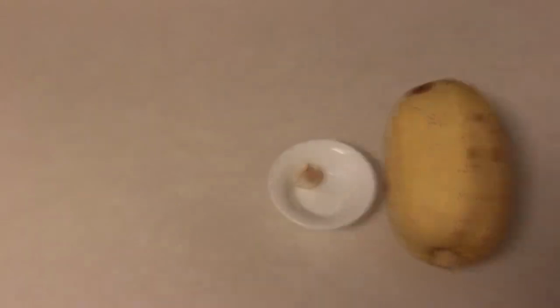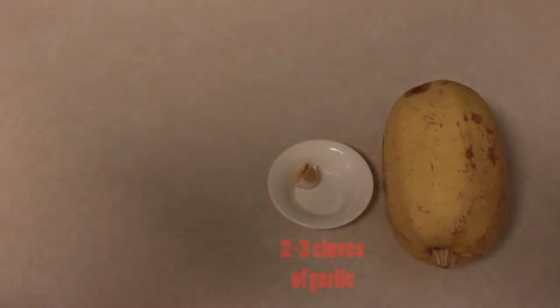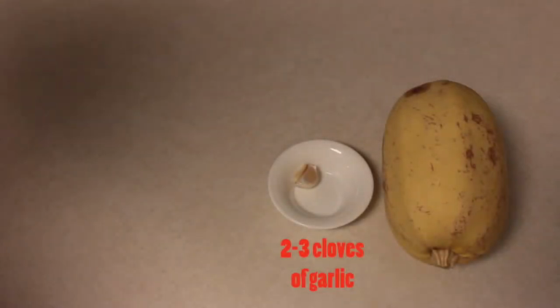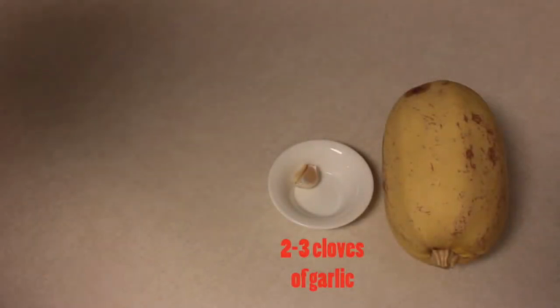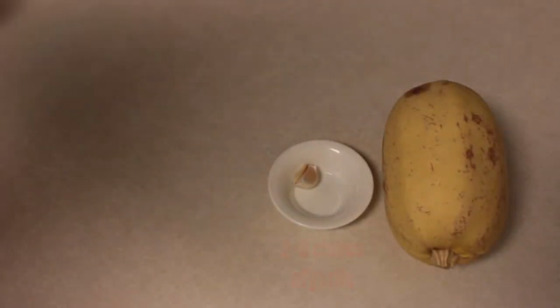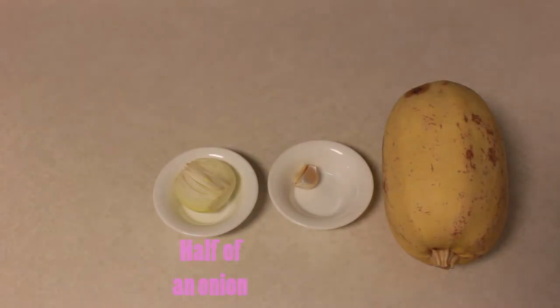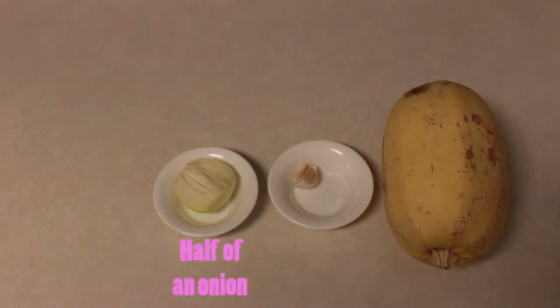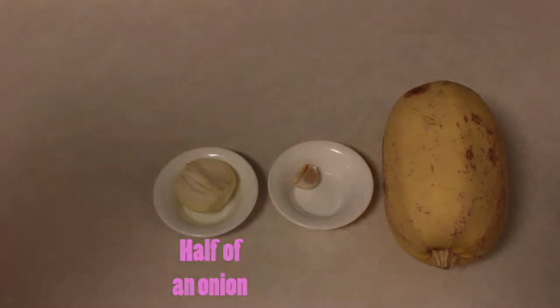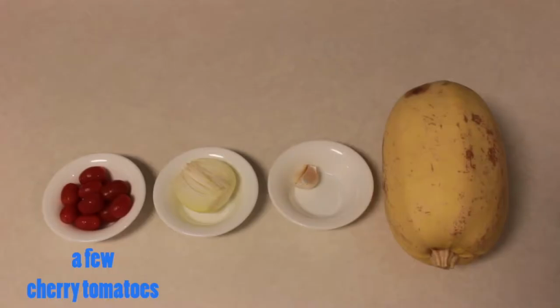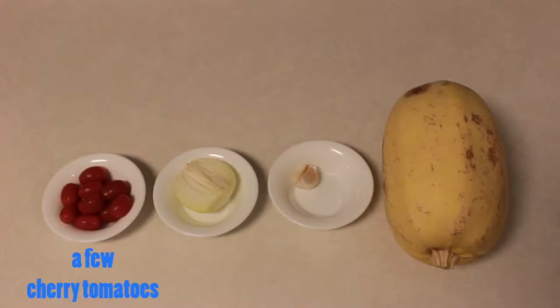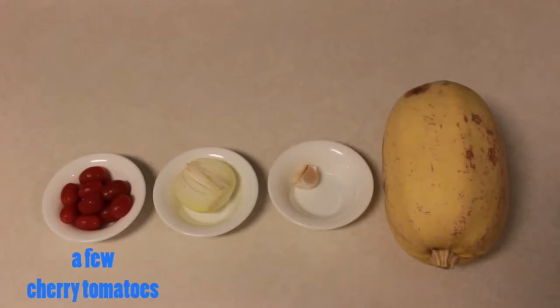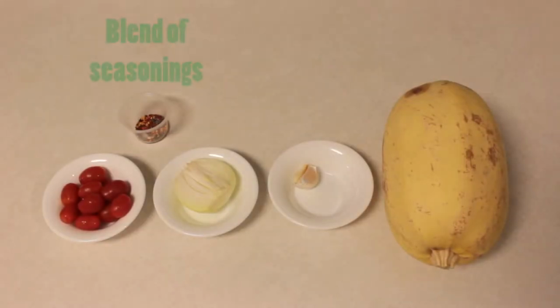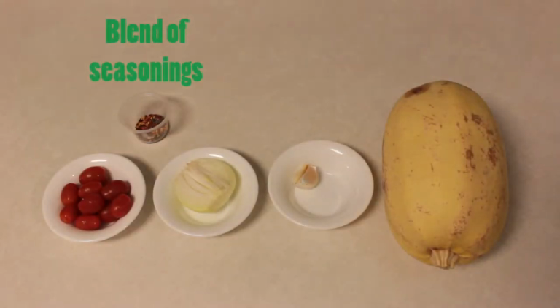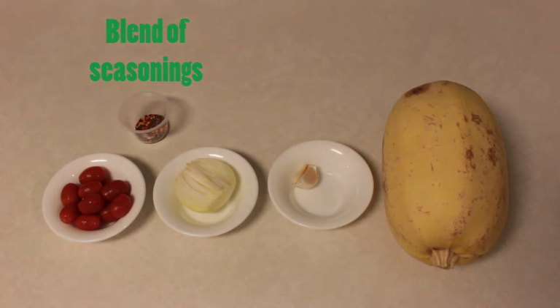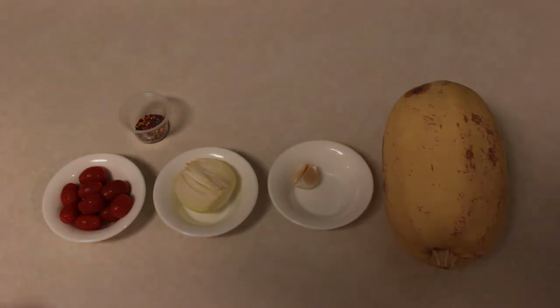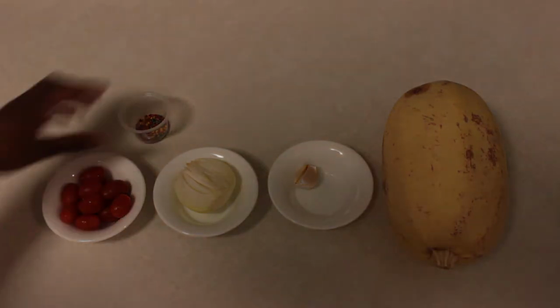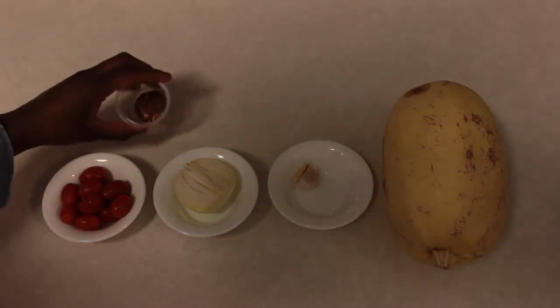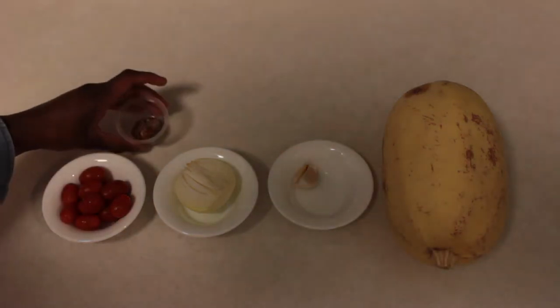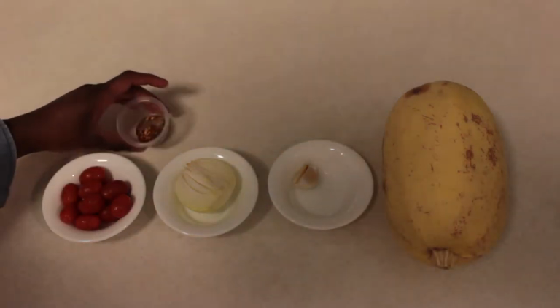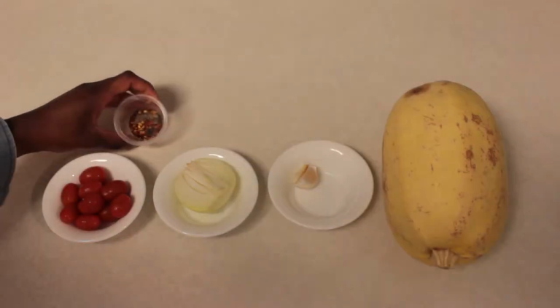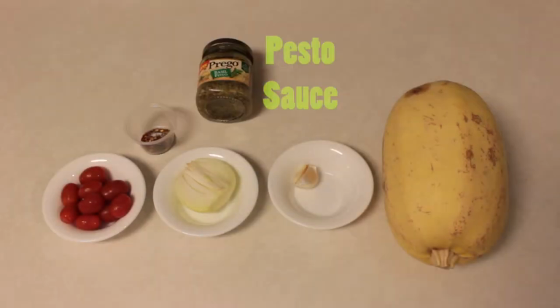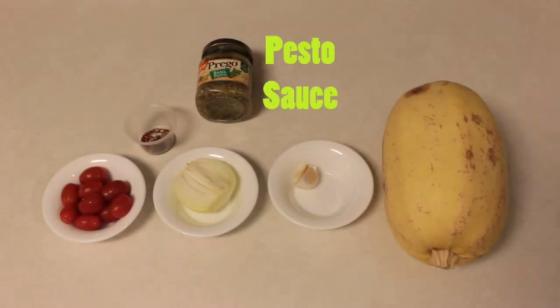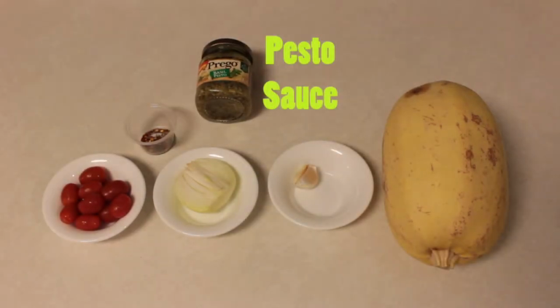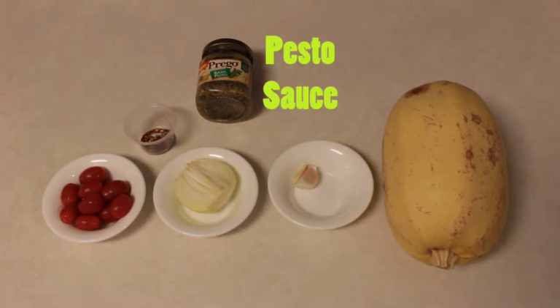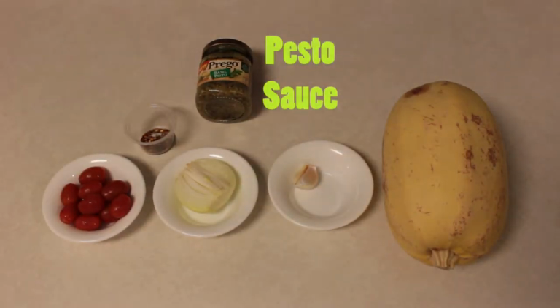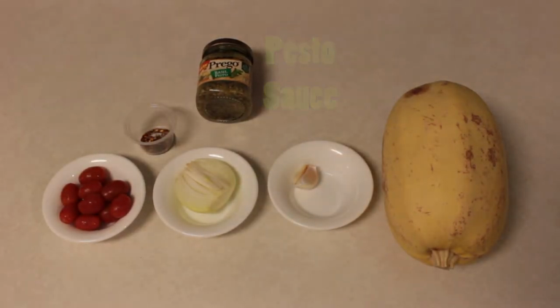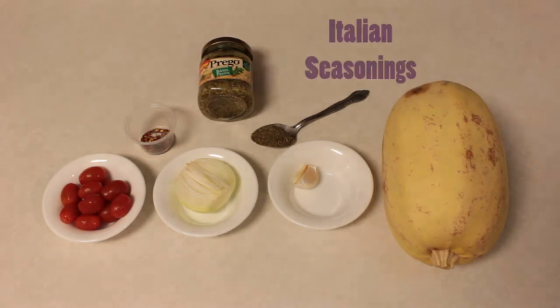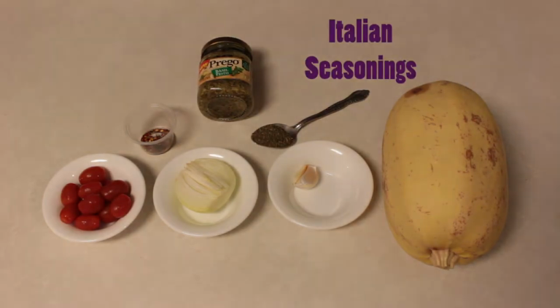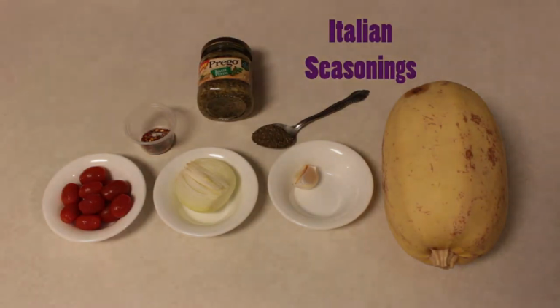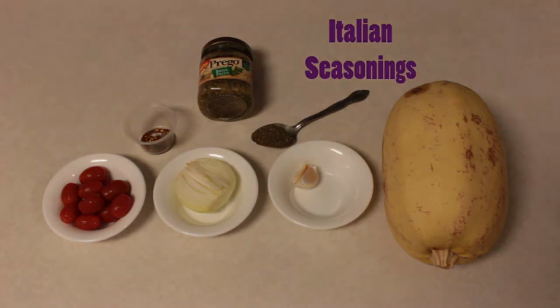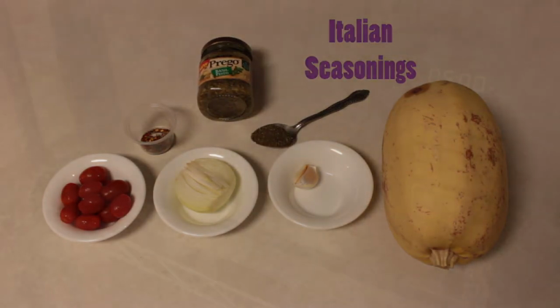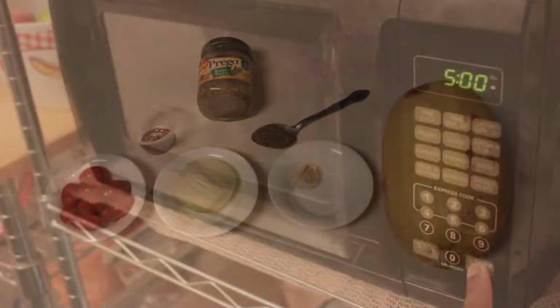So first you're going to need a spaghetti squash of course, two to three cloves of garlic, half an onion, a few cherry tomatoes, a blend of seasonings like salt and pepper and crushed red peppers, pesto sauce, and Italian seasonings.